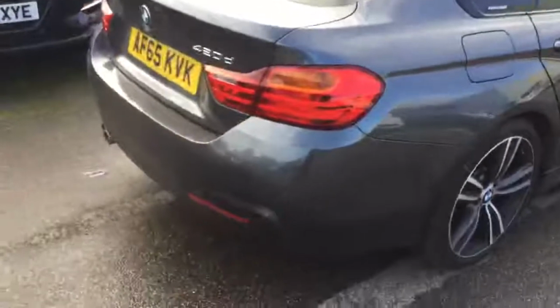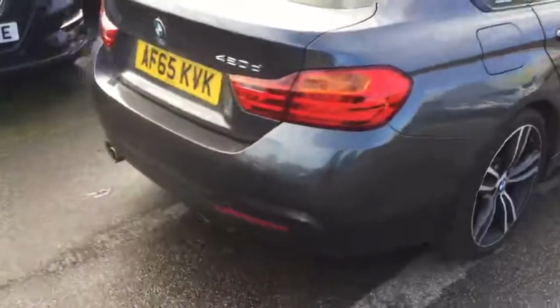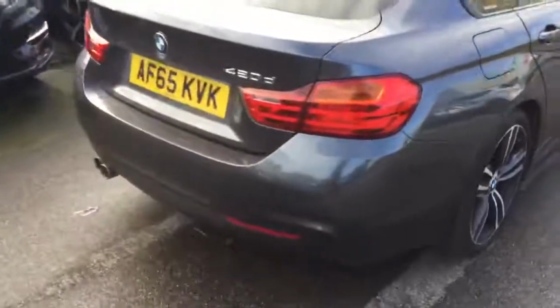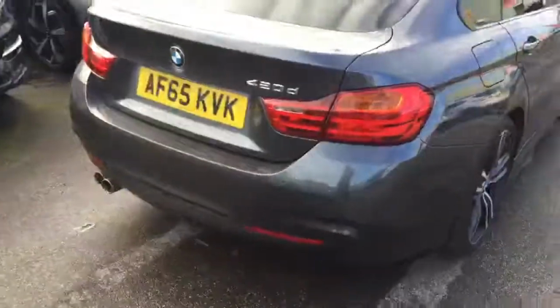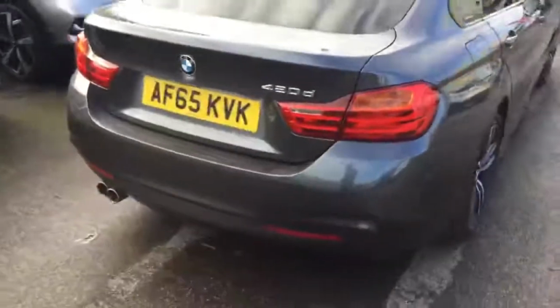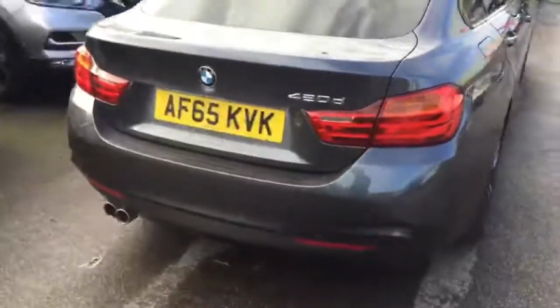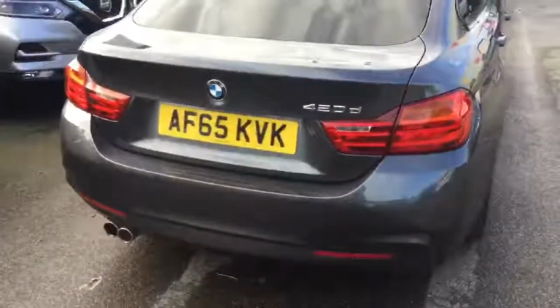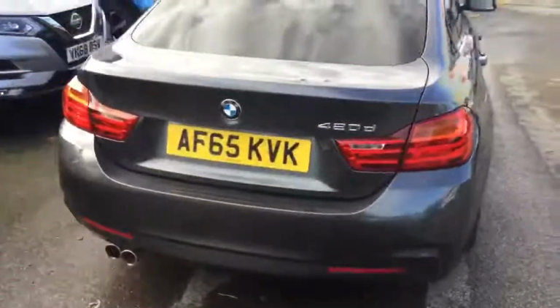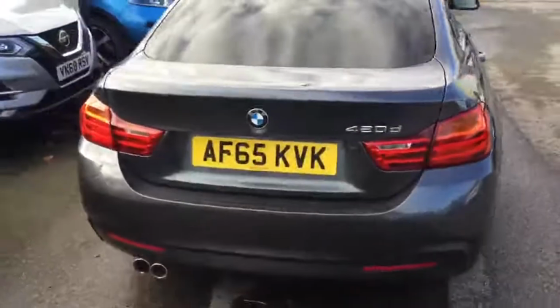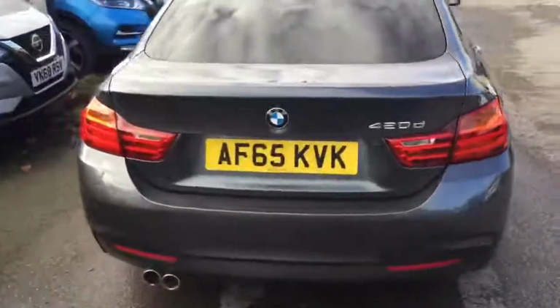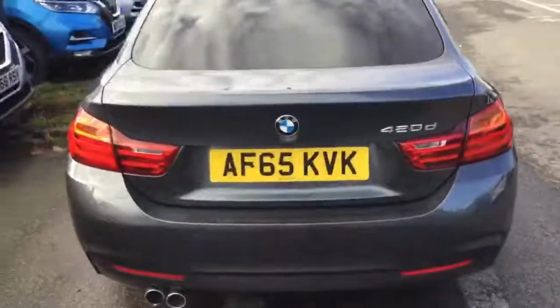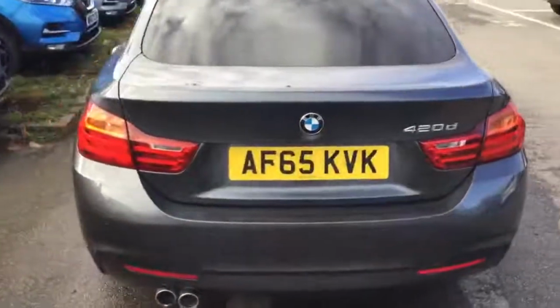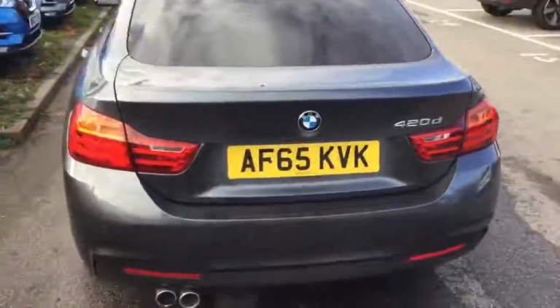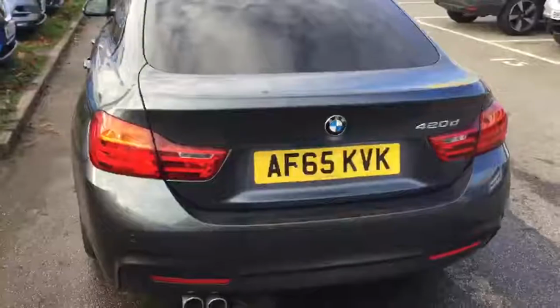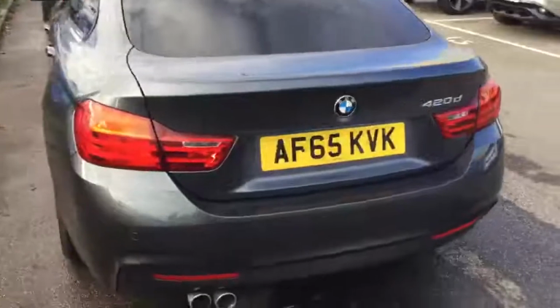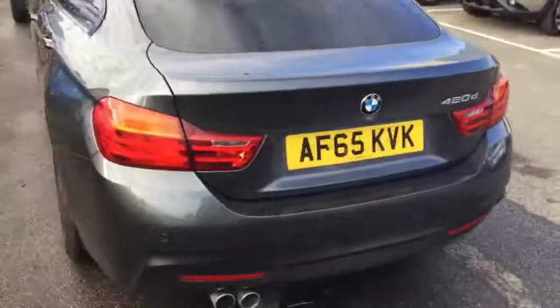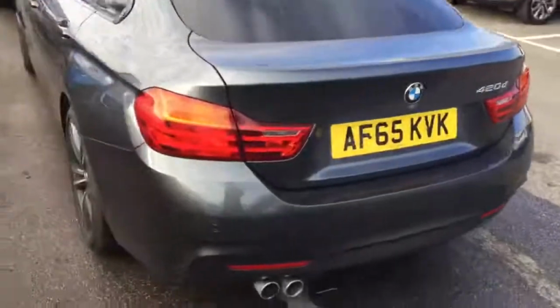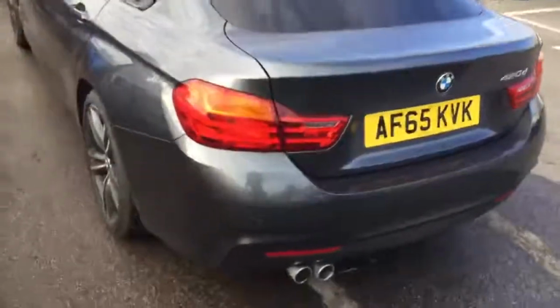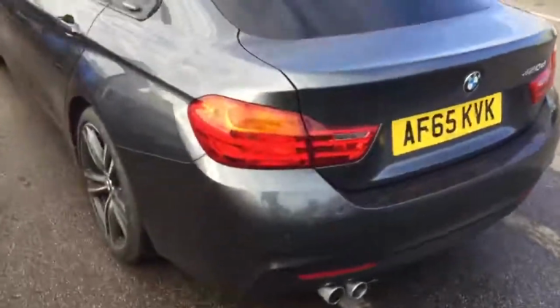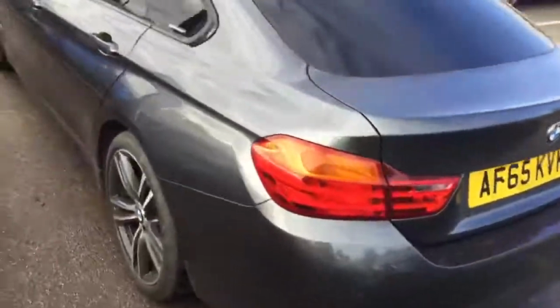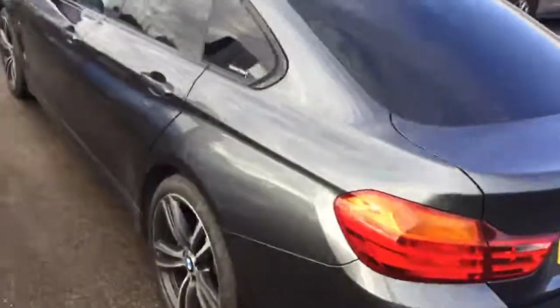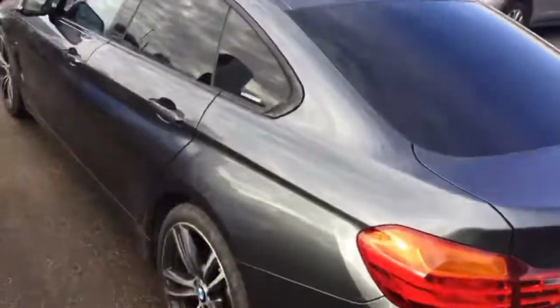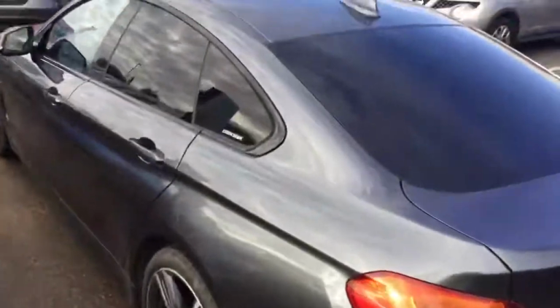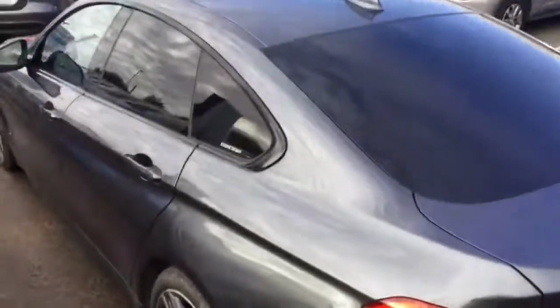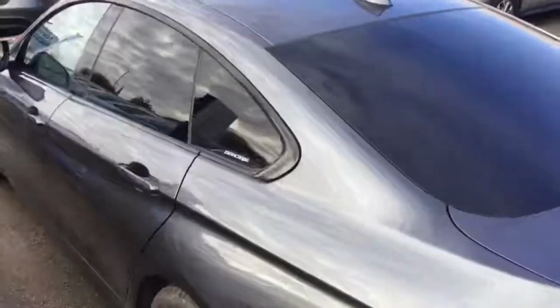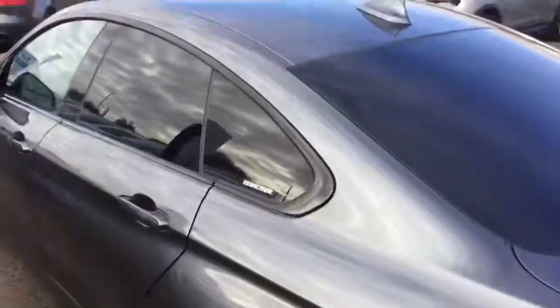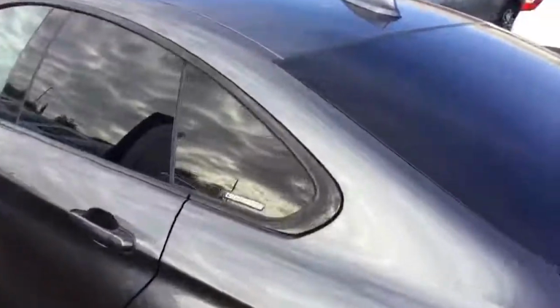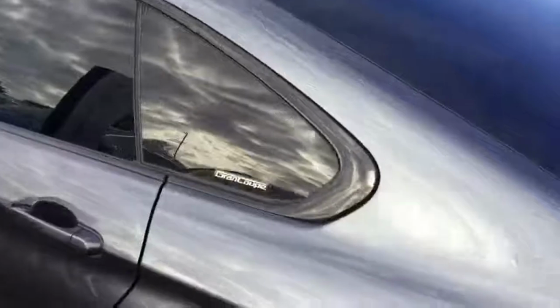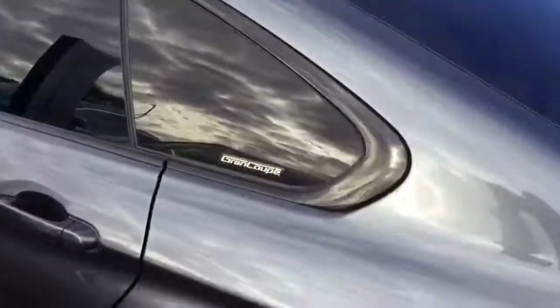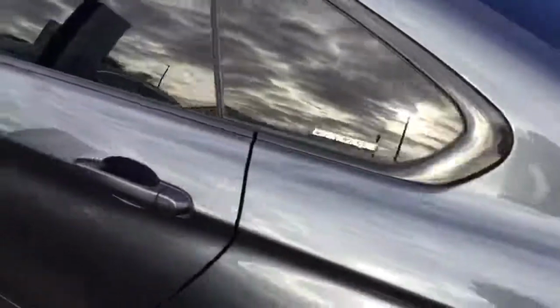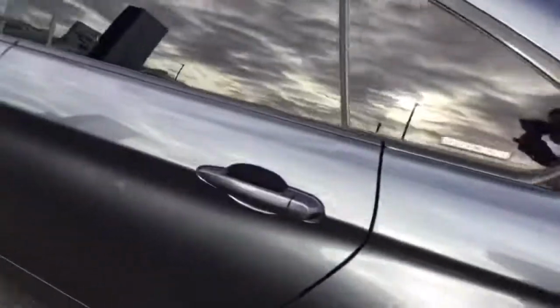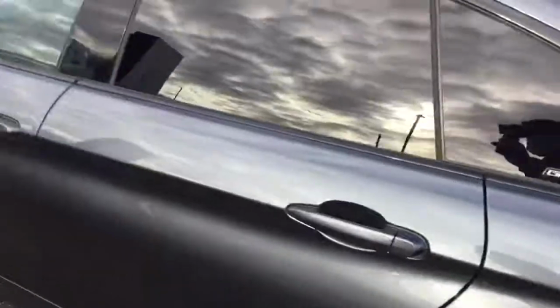You can see it's got rear parking sensors. This is the Grand Coupe model, hence the five-door coupe.